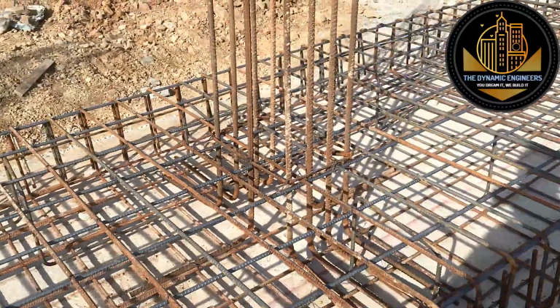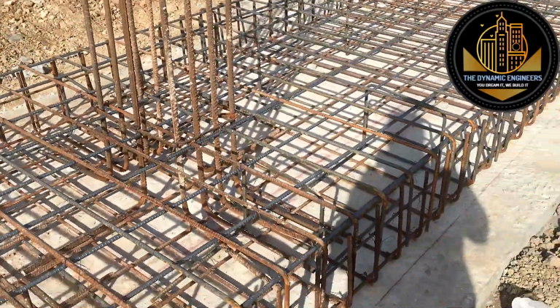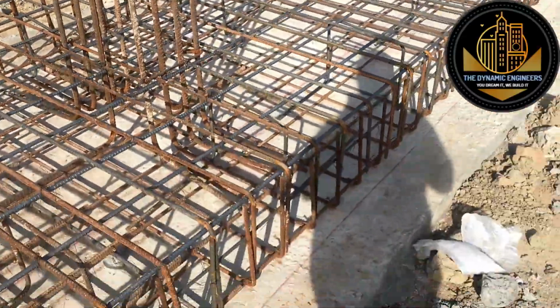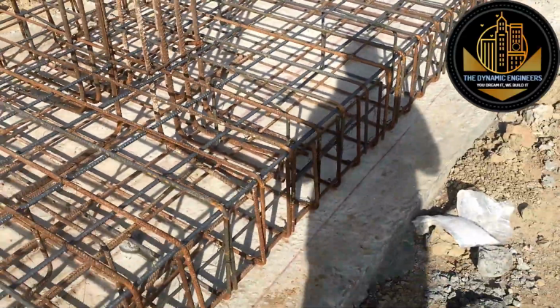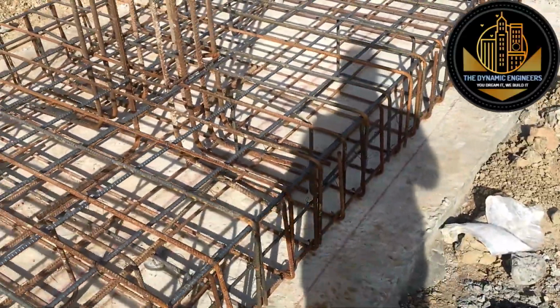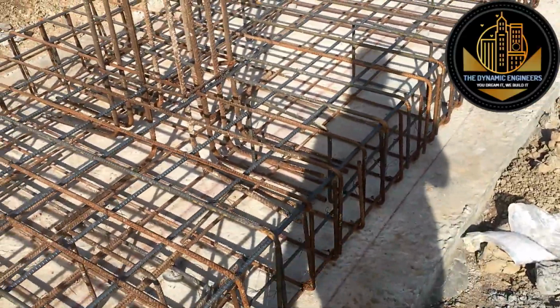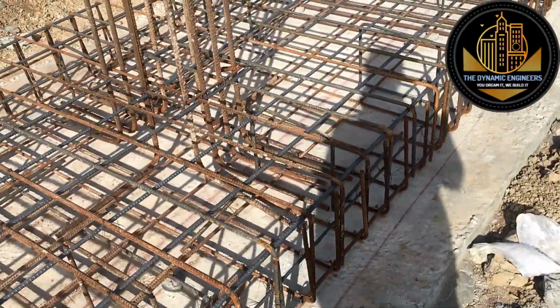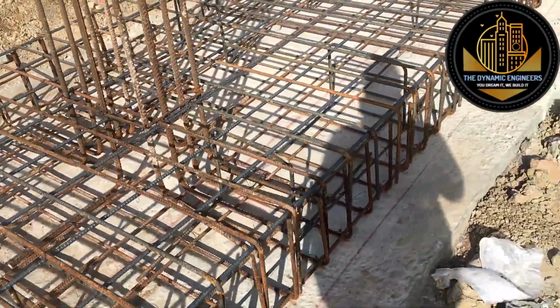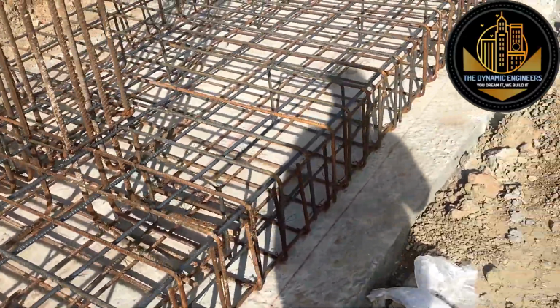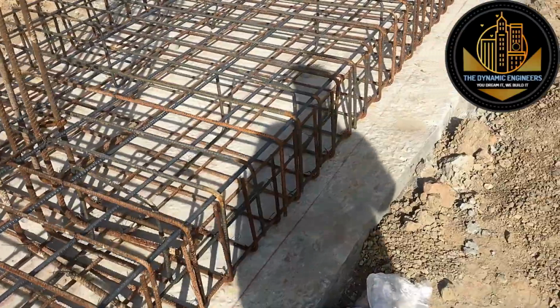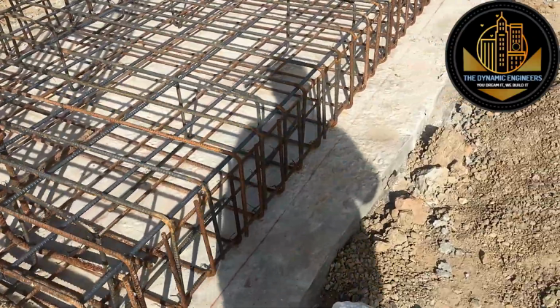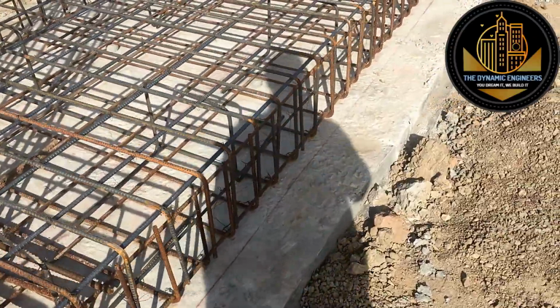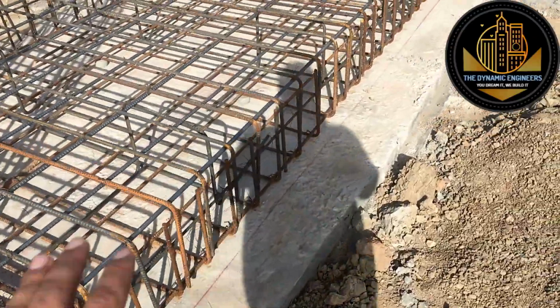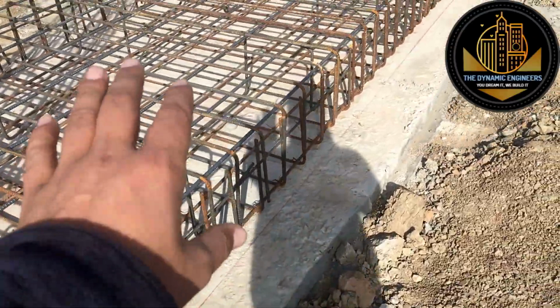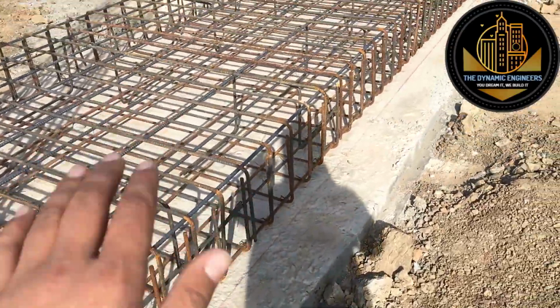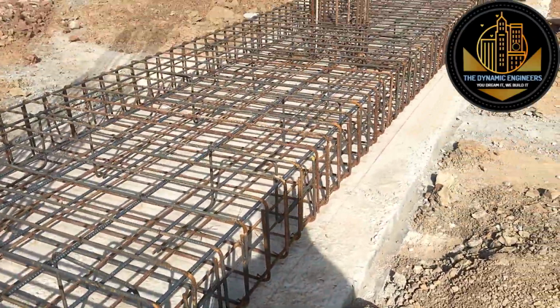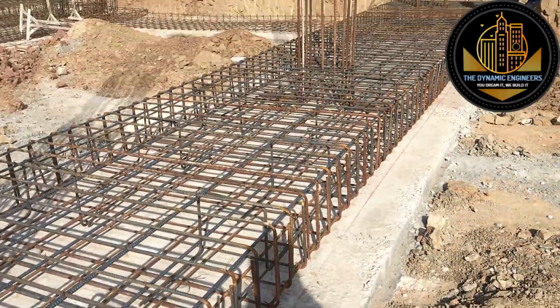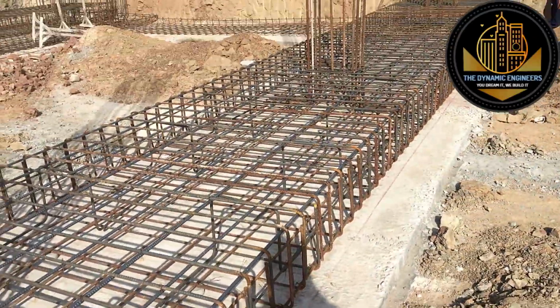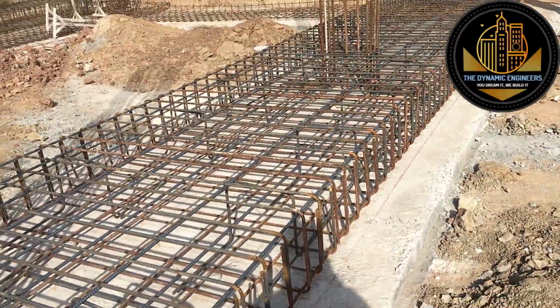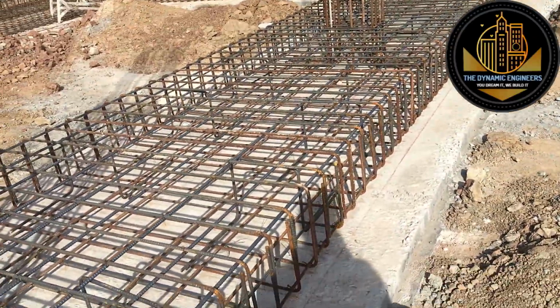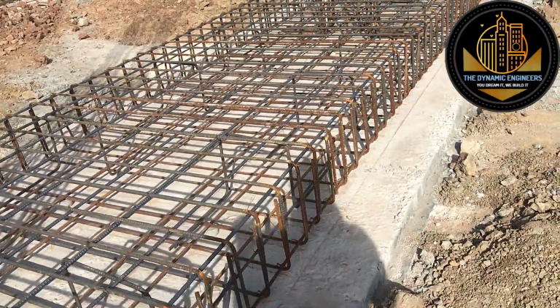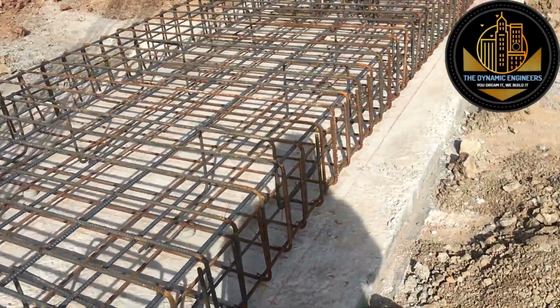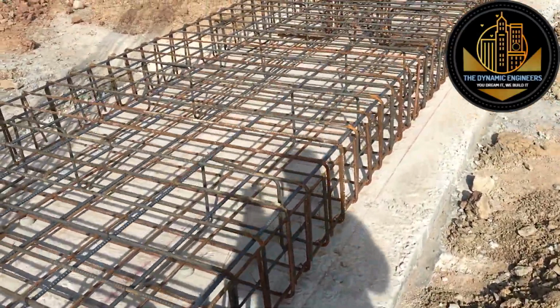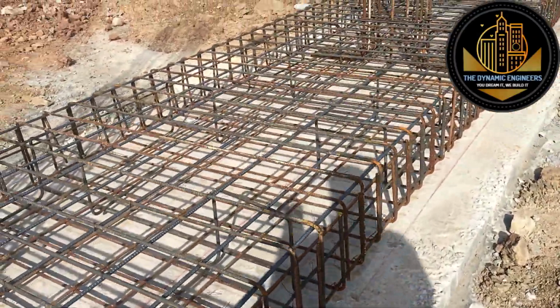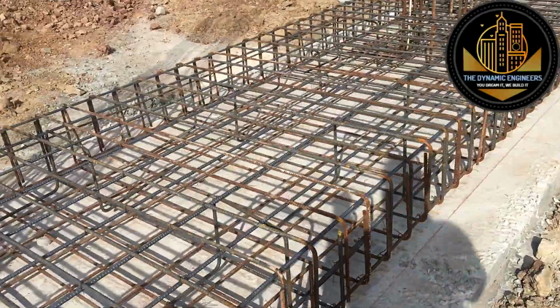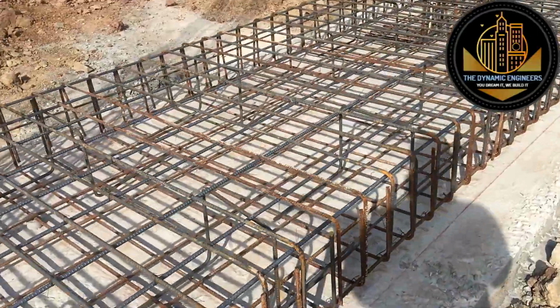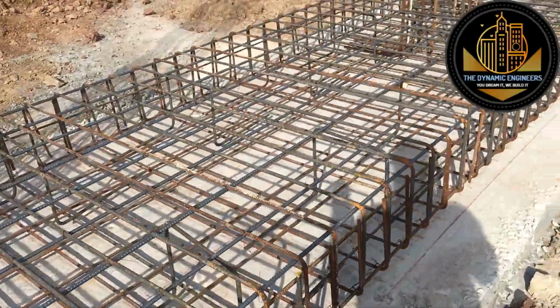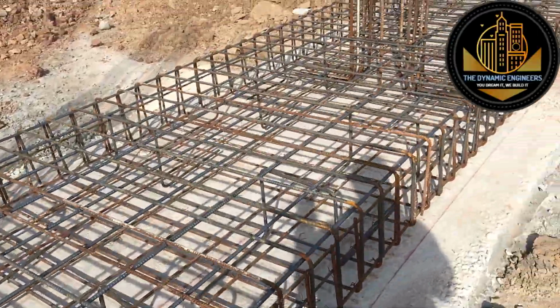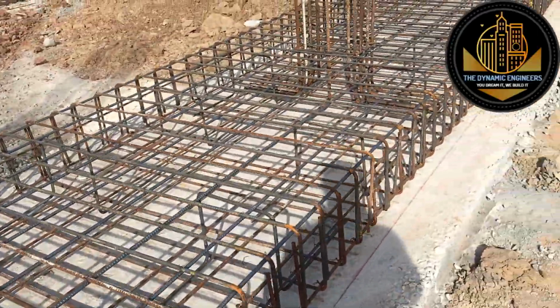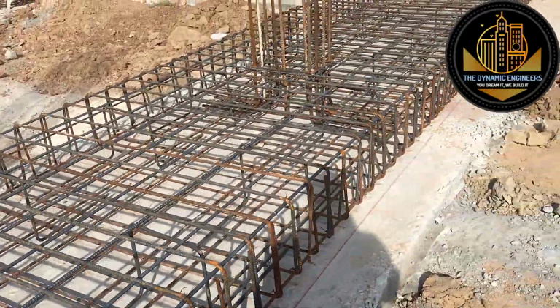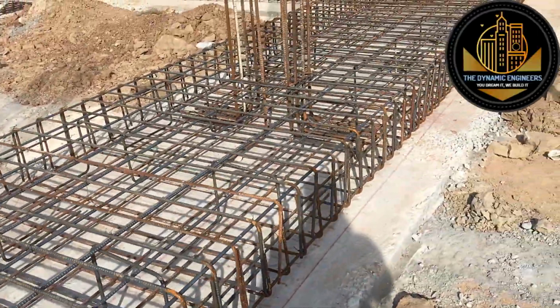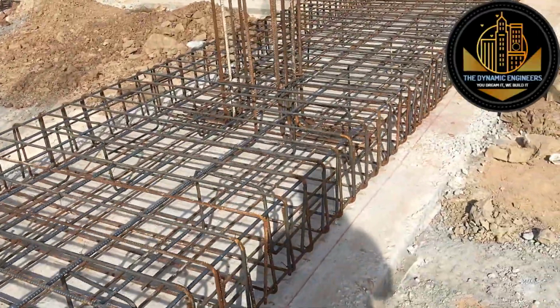Here is the complete setup of the strip foundation. You can see that the second layer has been placed over the first layer, and now a double-layered strip foundation has been prepared.